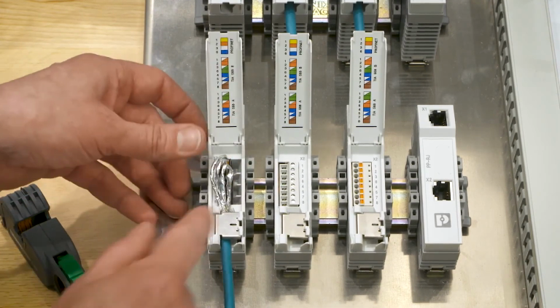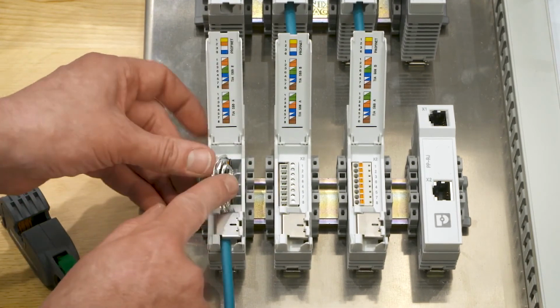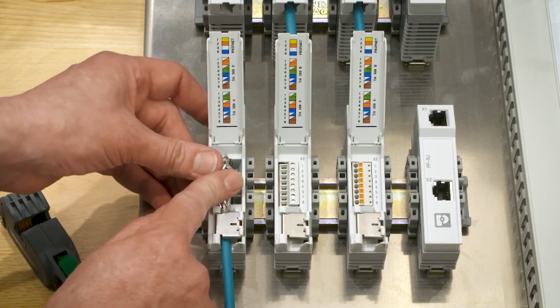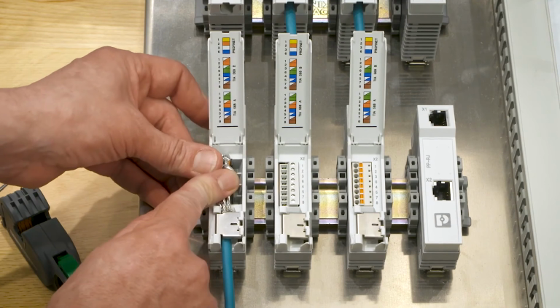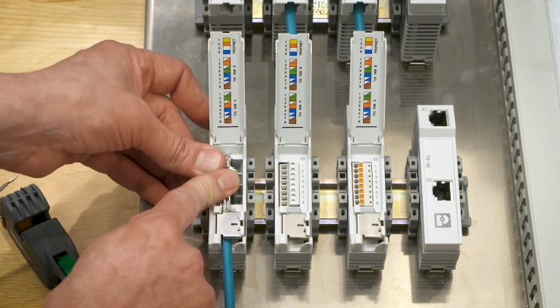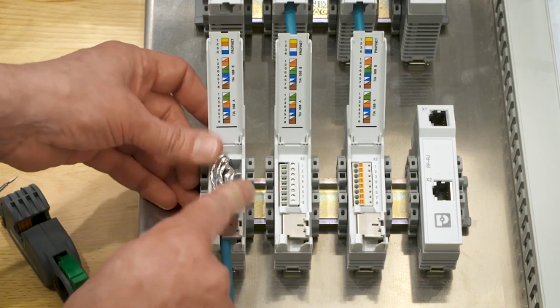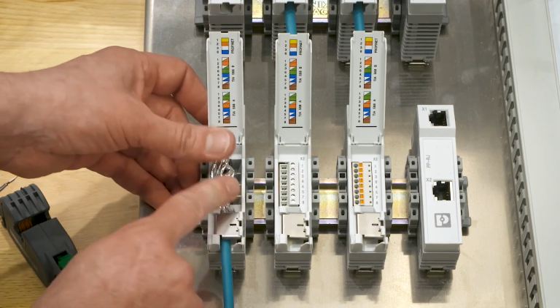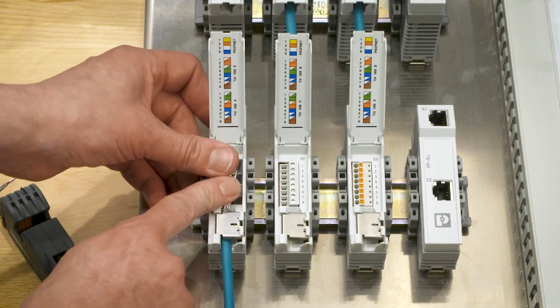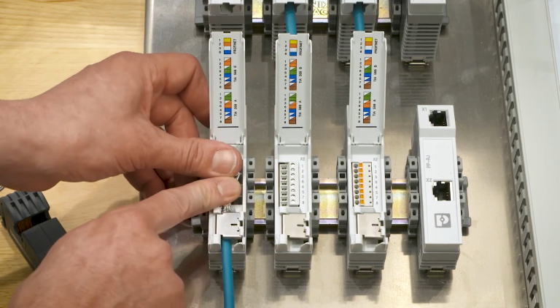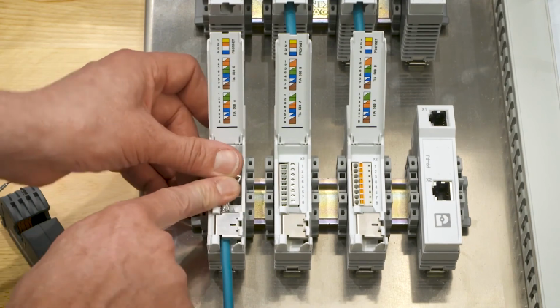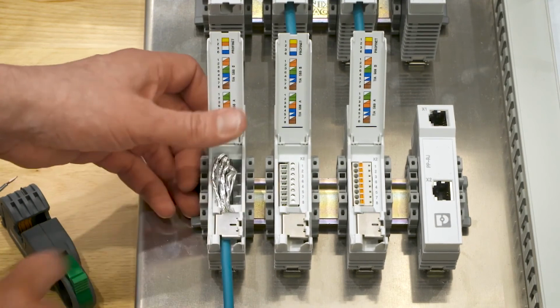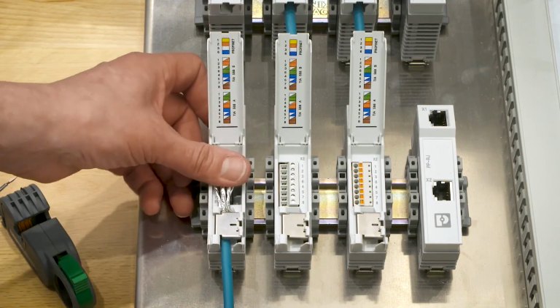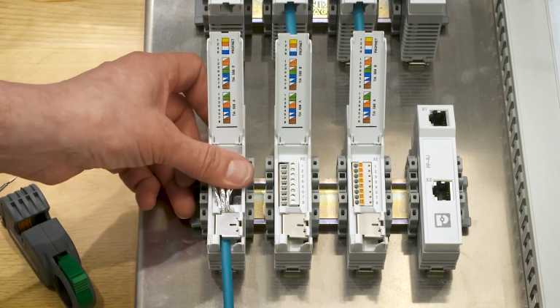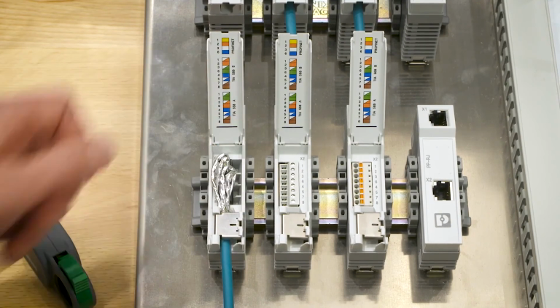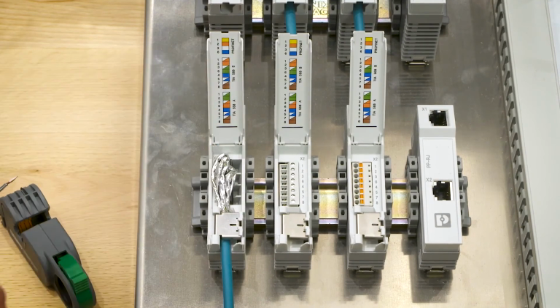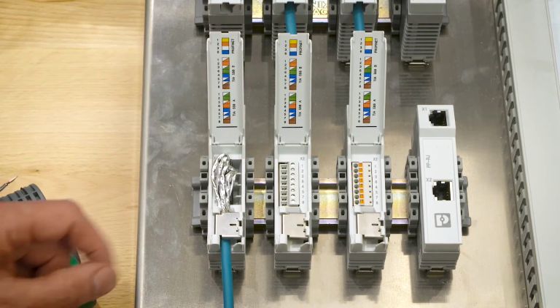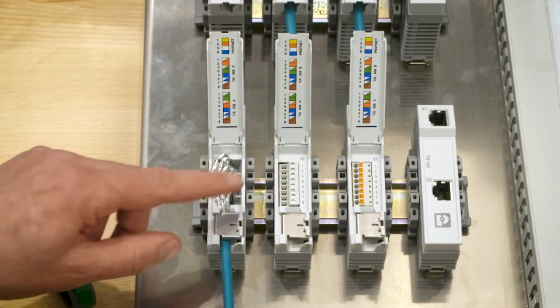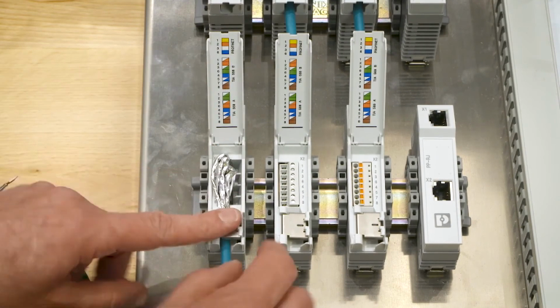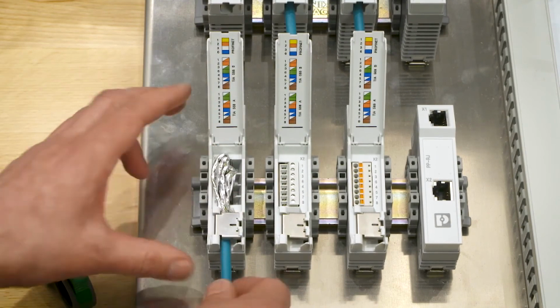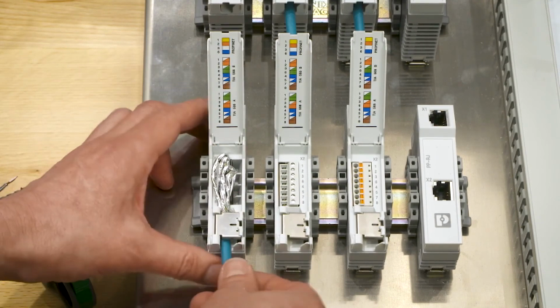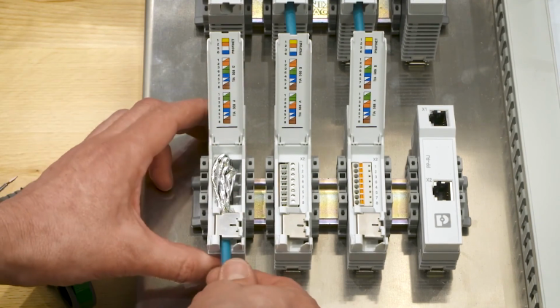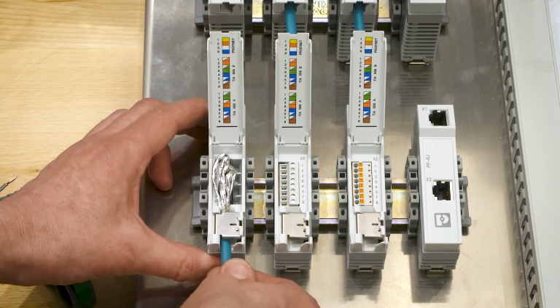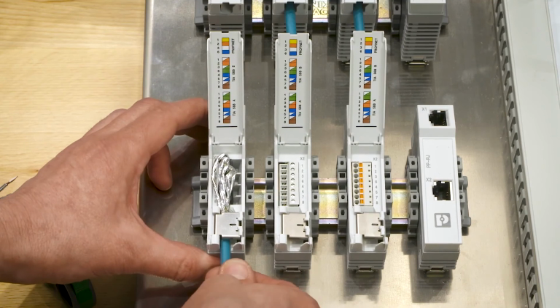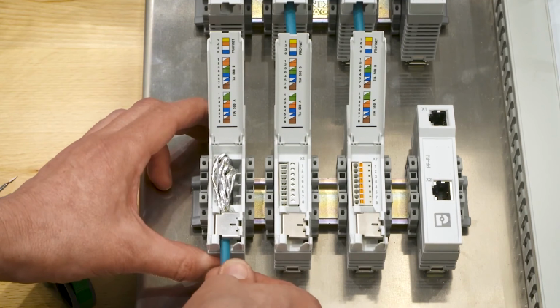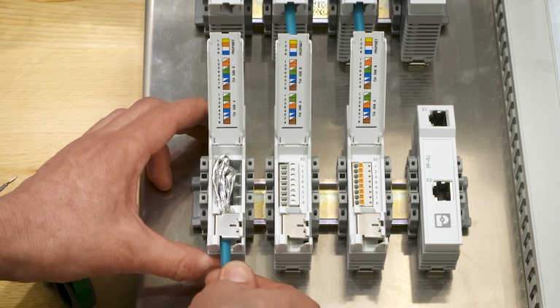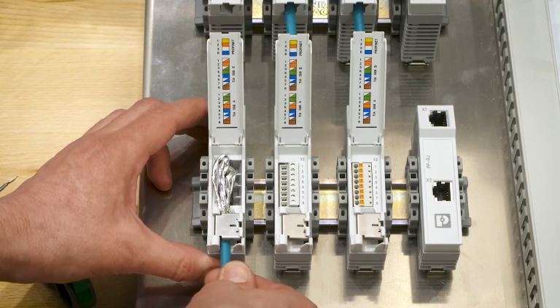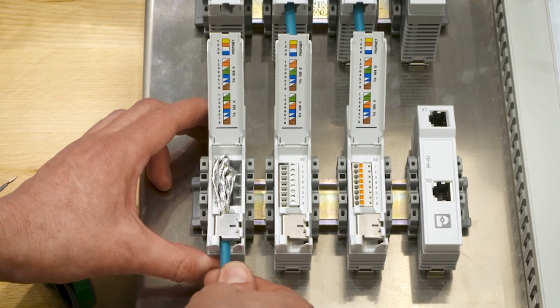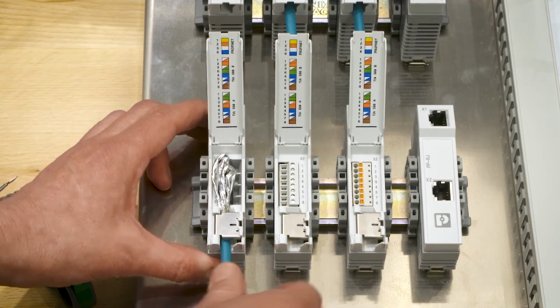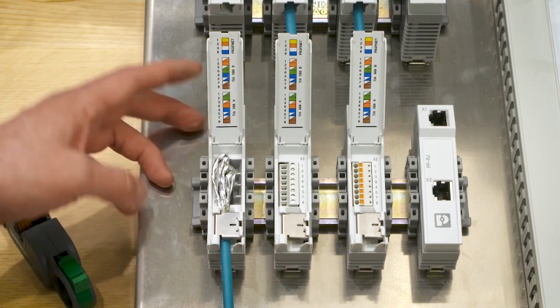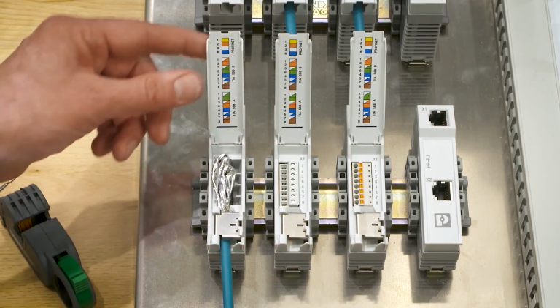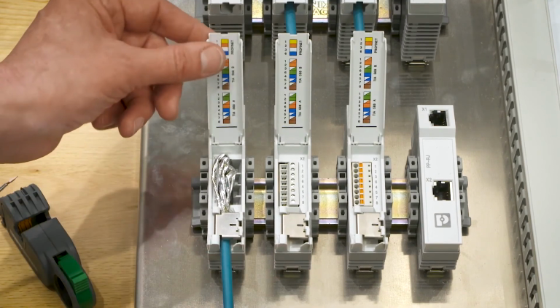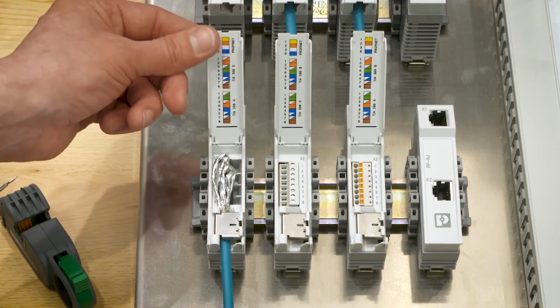Finally, I am arranging the wires. The strain relief is now 50 Newton and I only need to close the cover.